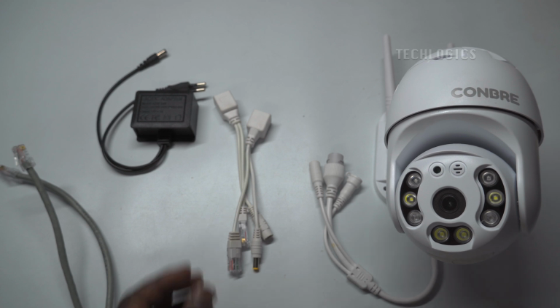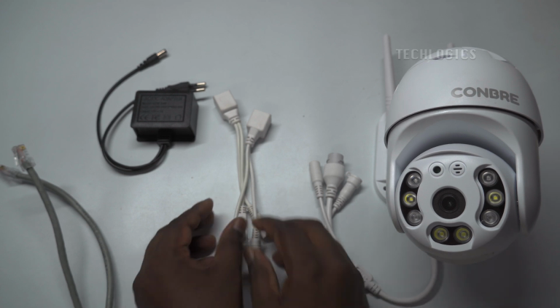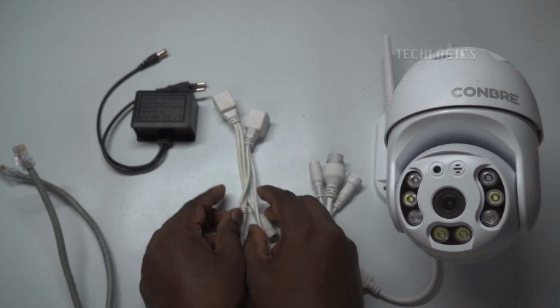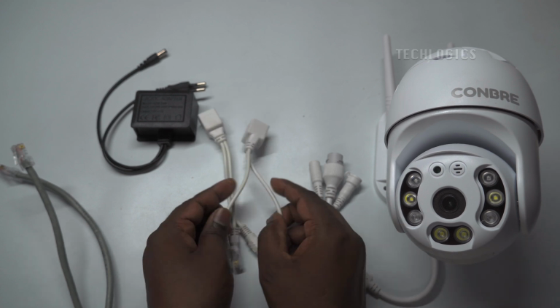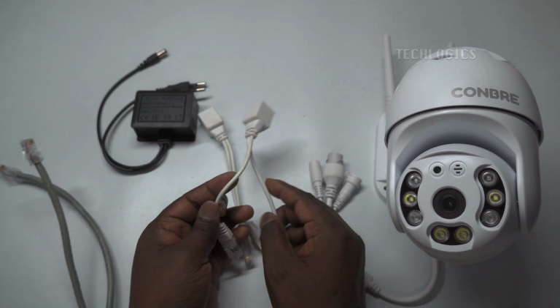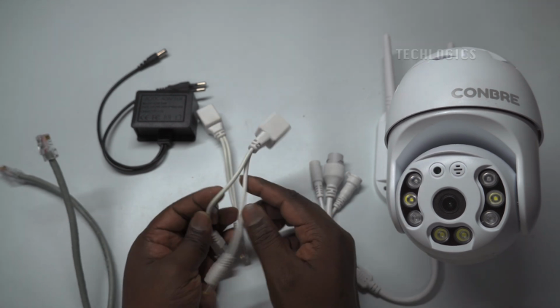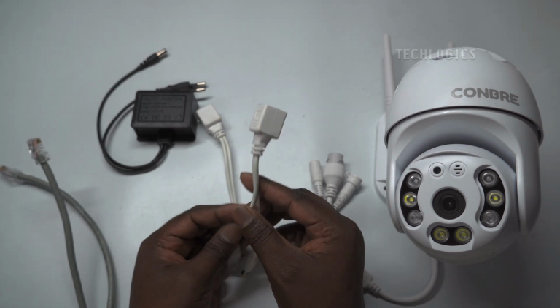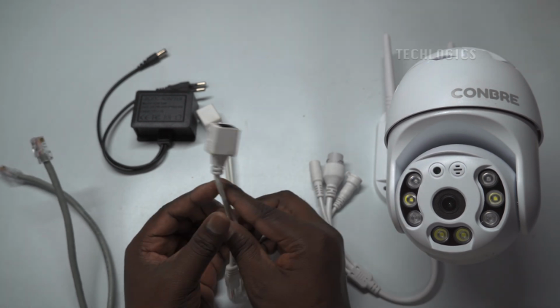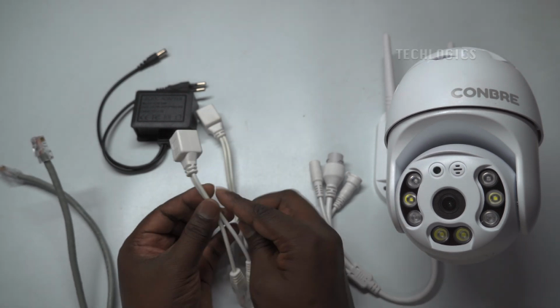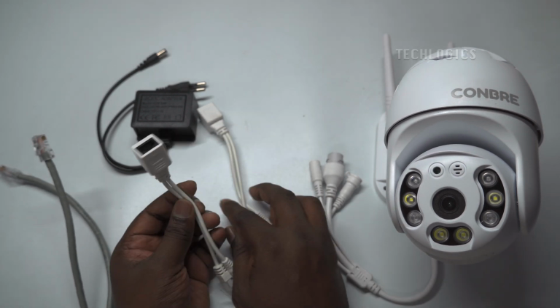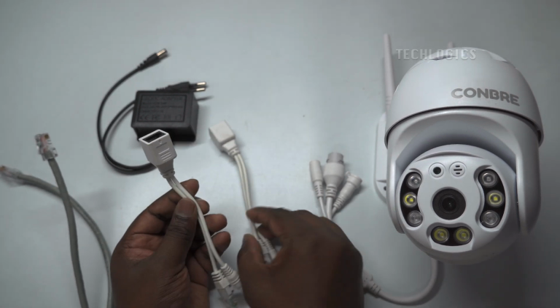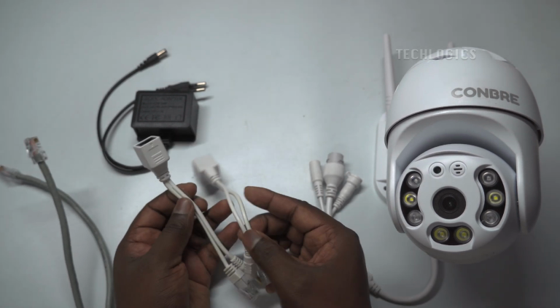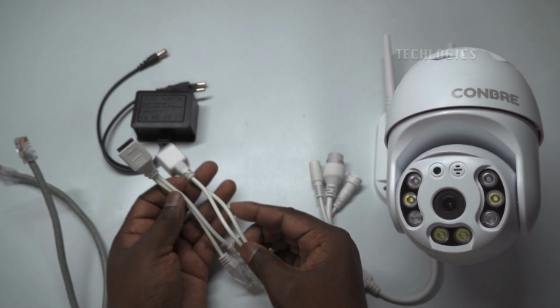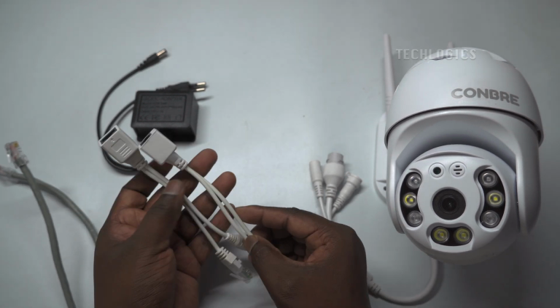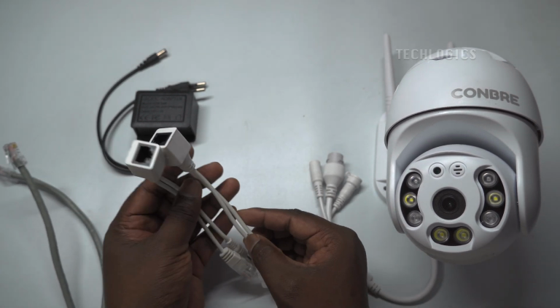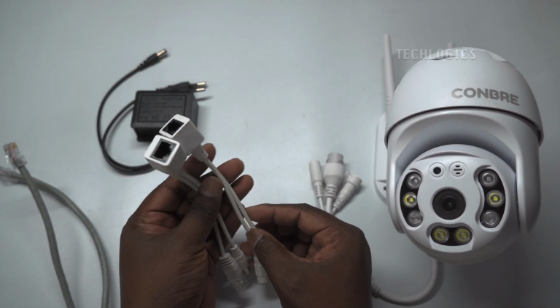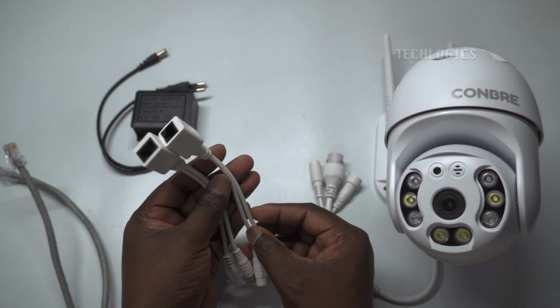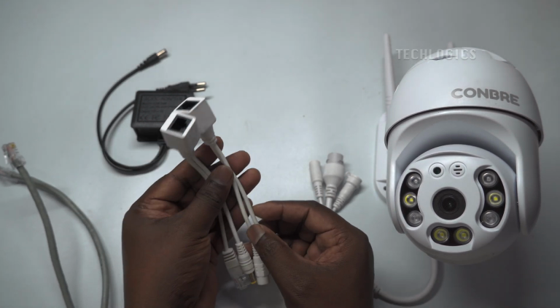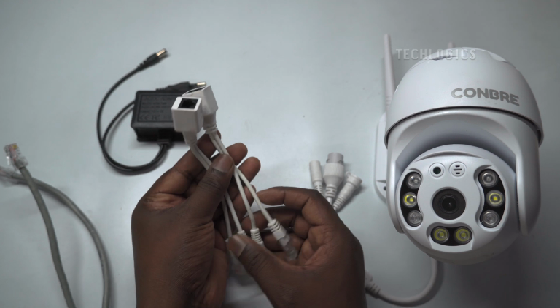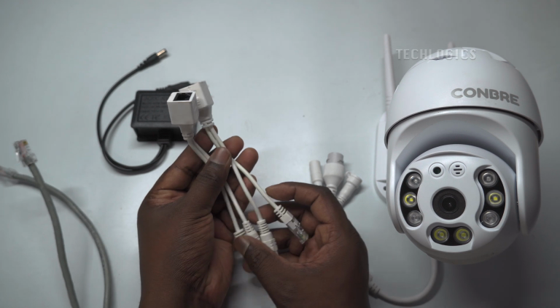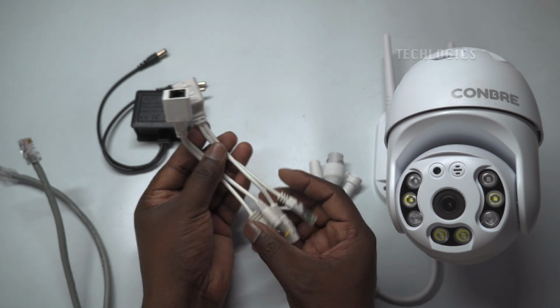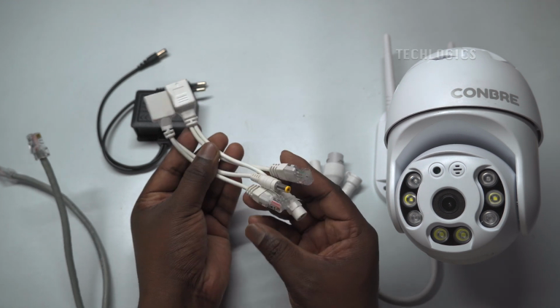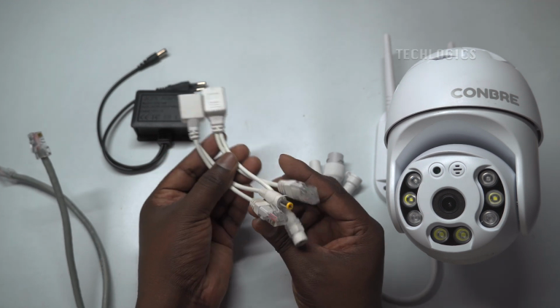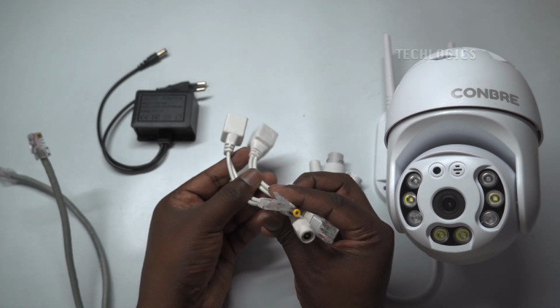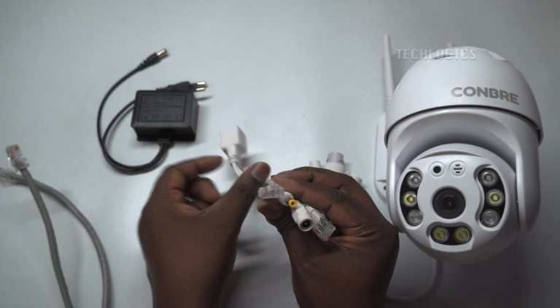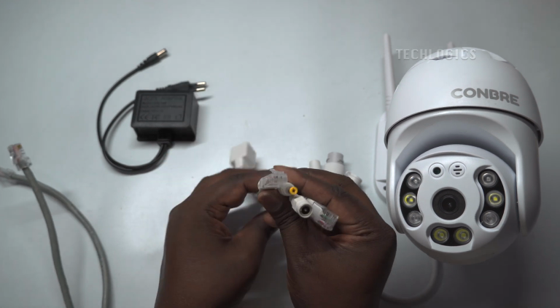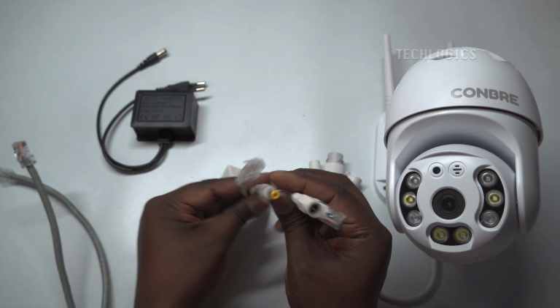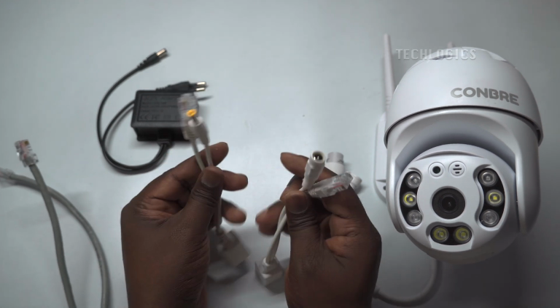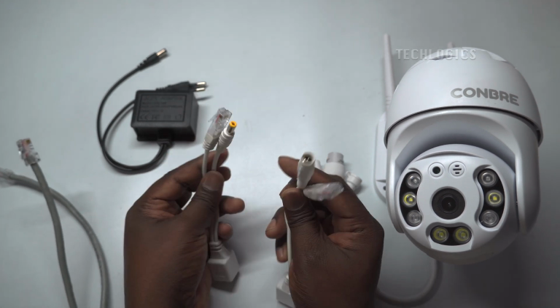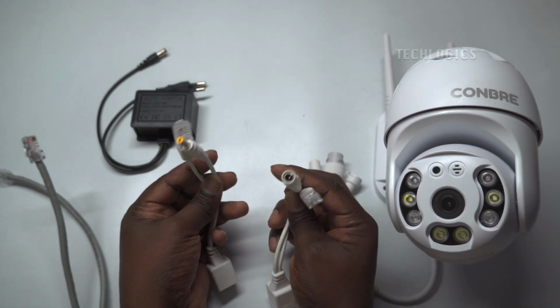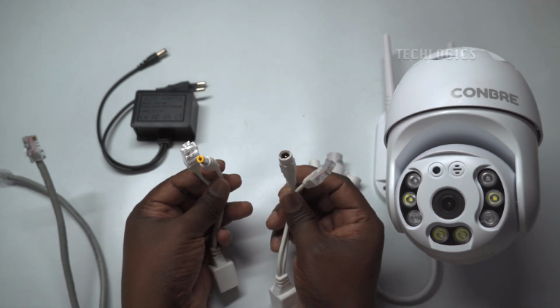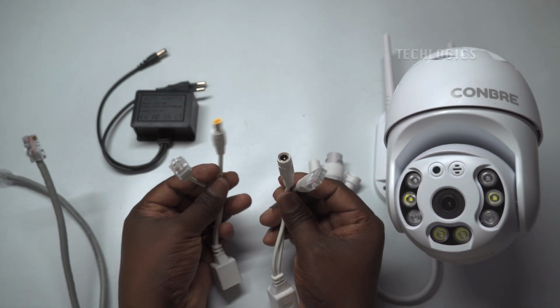In this video, we demonstrate how to utilize a PoE injector connector to extend the LAN and power over Ethernet LAN cables, enabling the seamless connection of cameras.